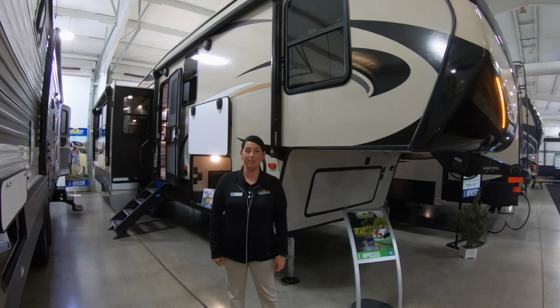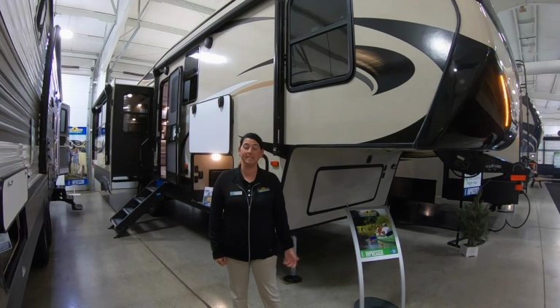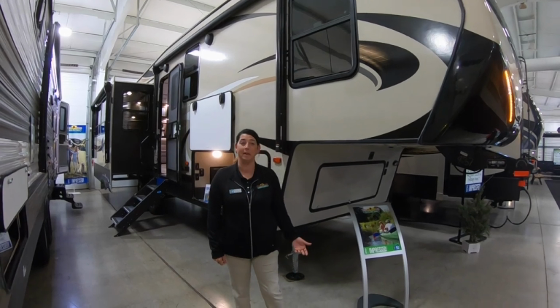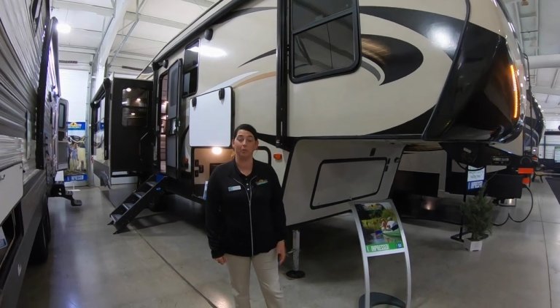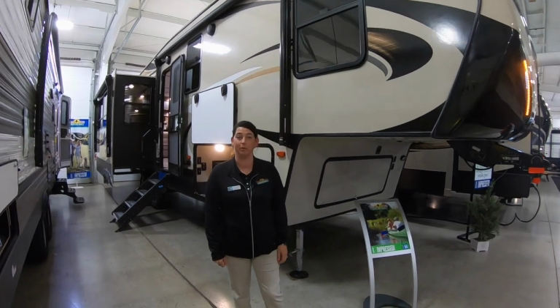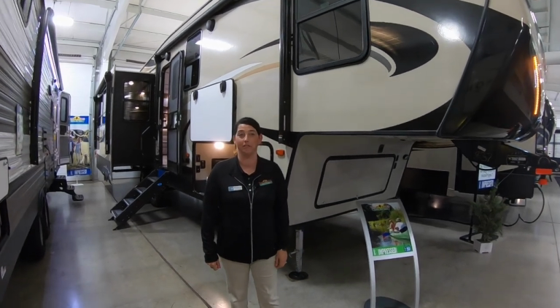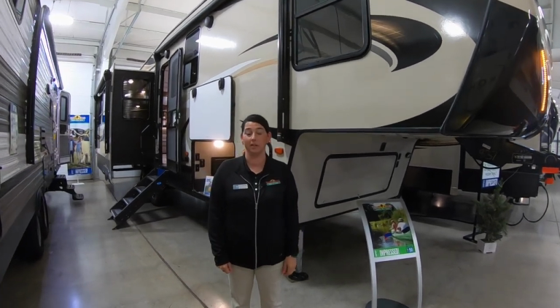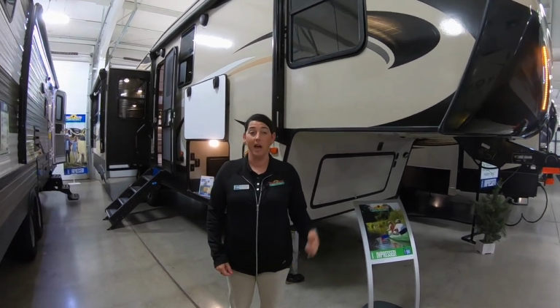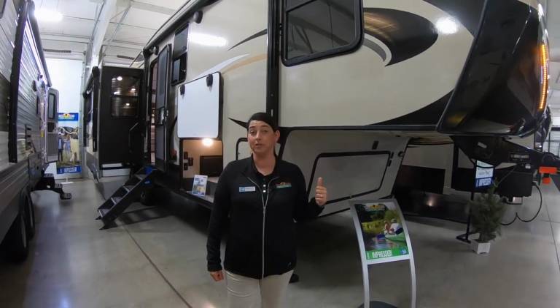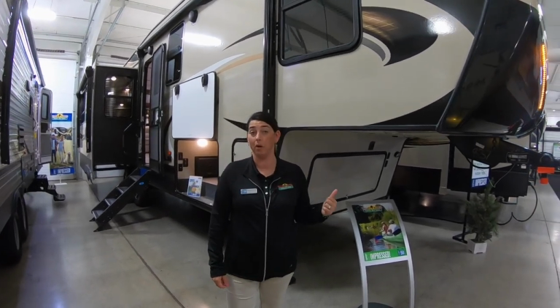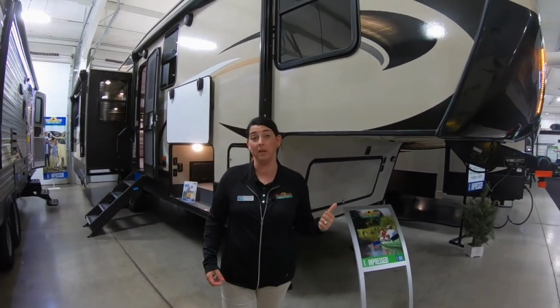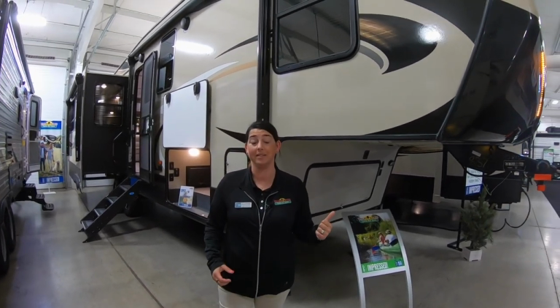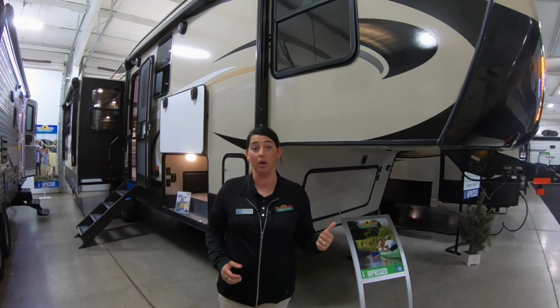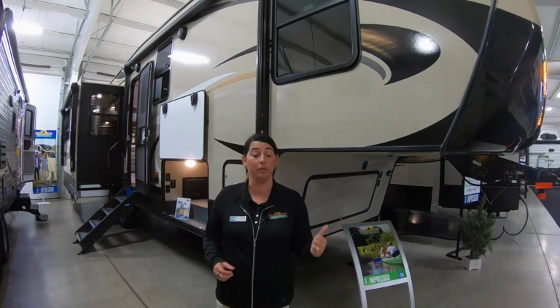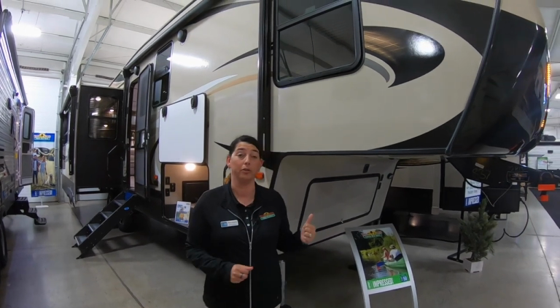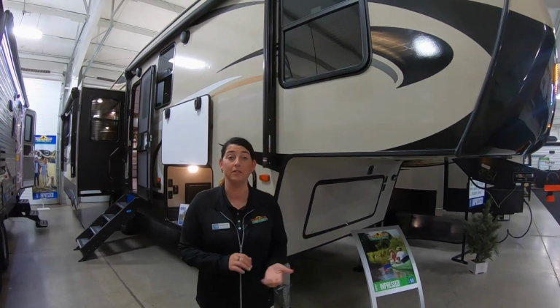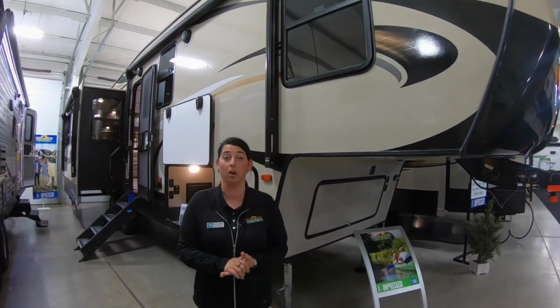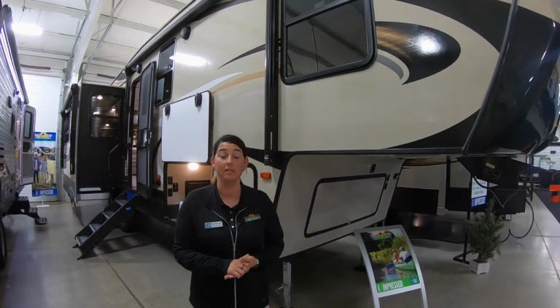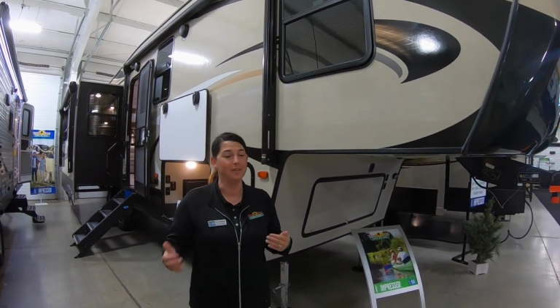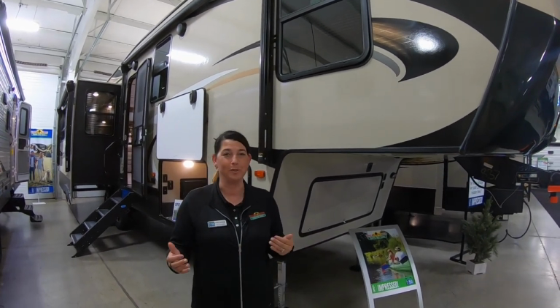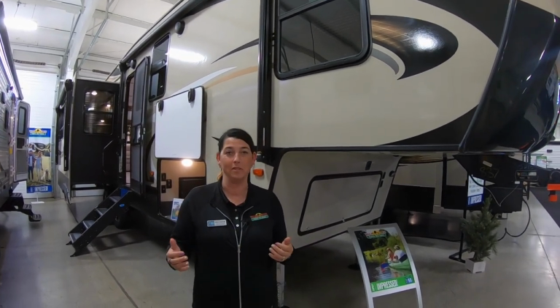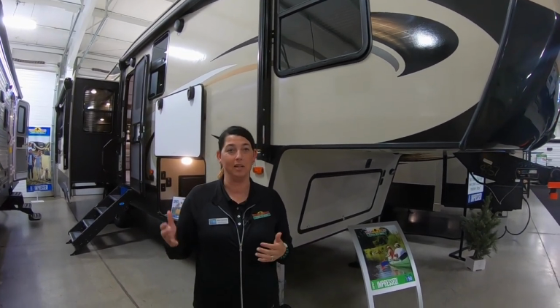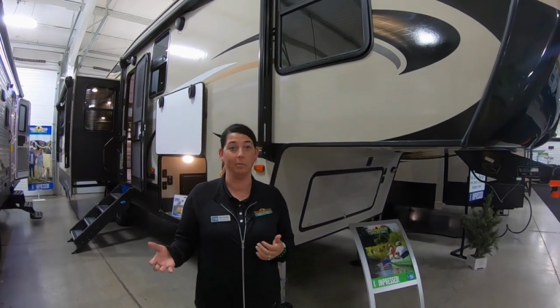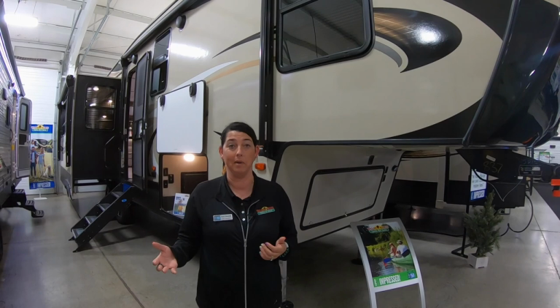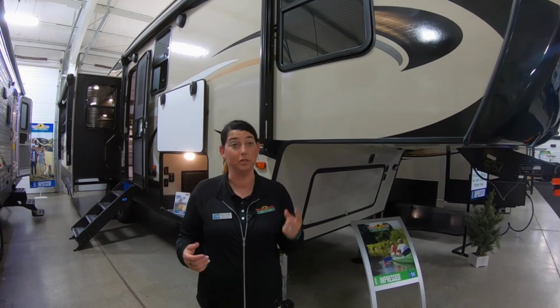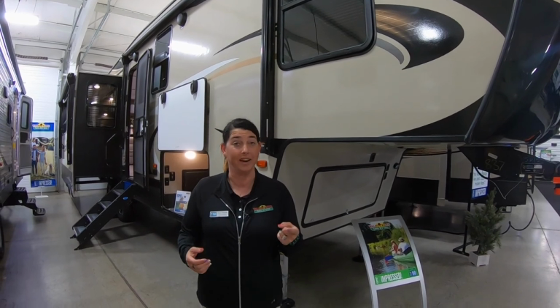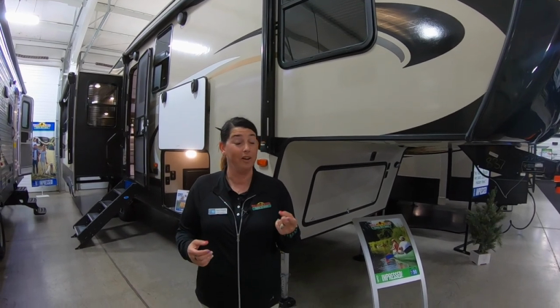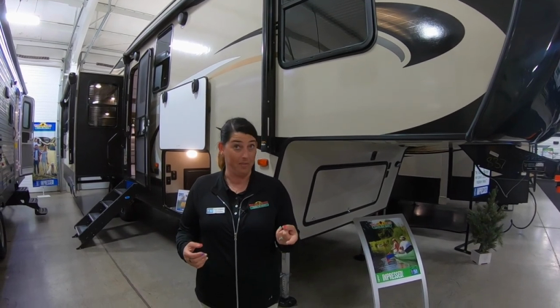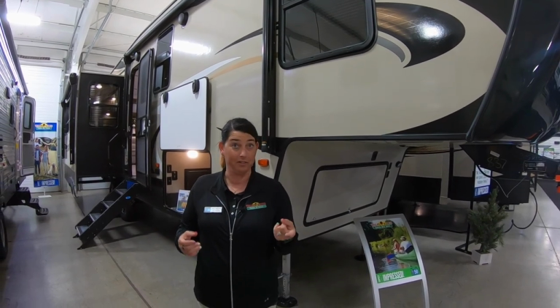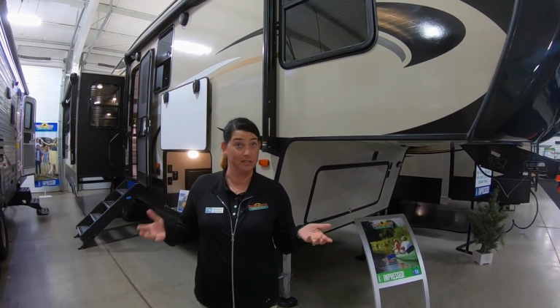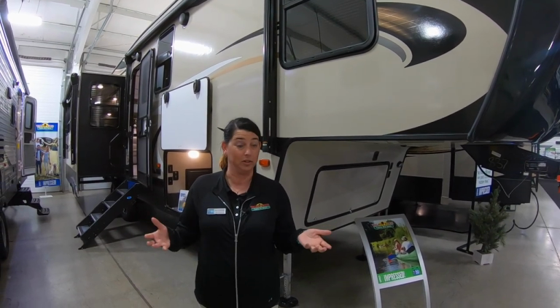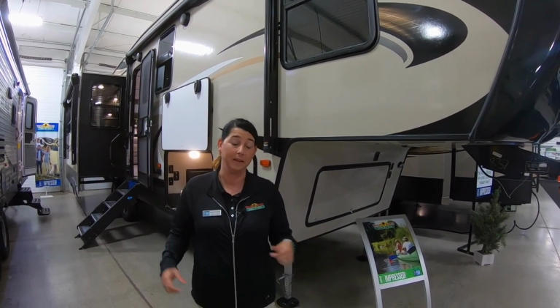Hey everybody, it's Nikki Manning with Walnut Ridge RV Sales. I'm going to do our Walk-through Wednesday today on the Cougar 315 RLS. This one also happens to be in our upcoming mailer, so check it out and see what you guys think.